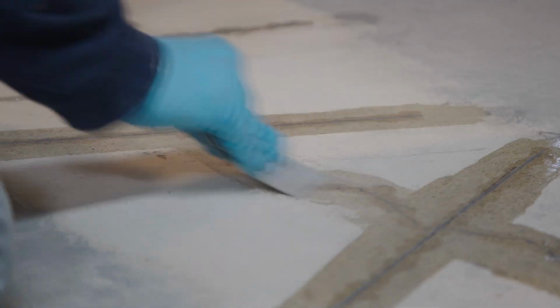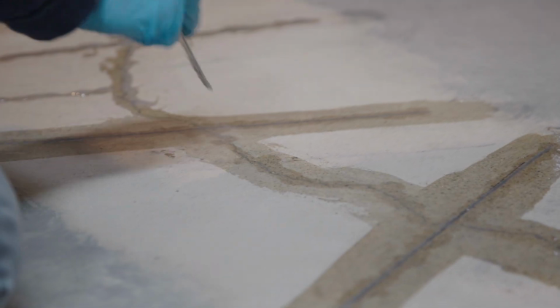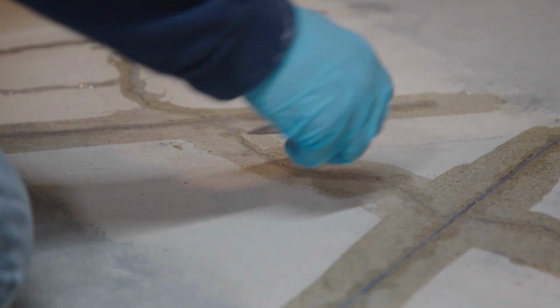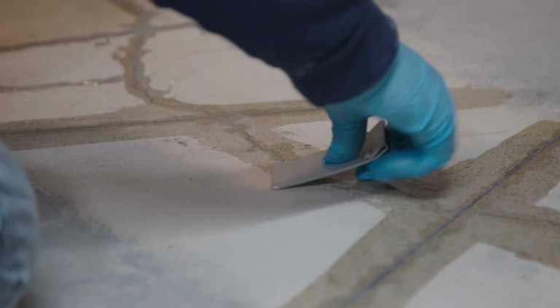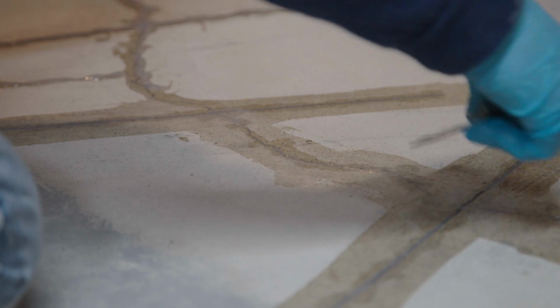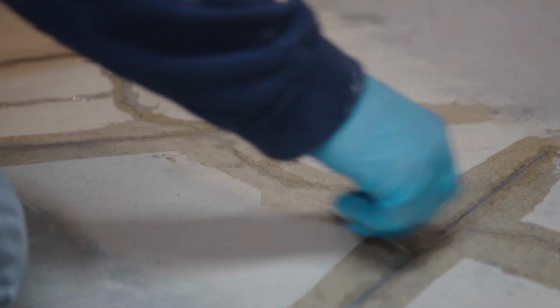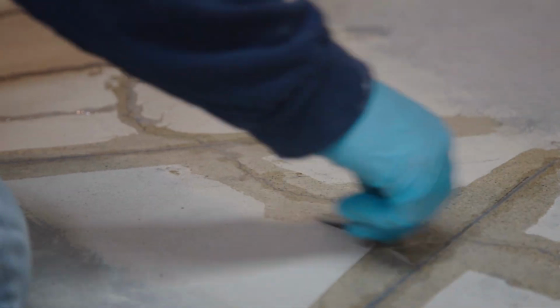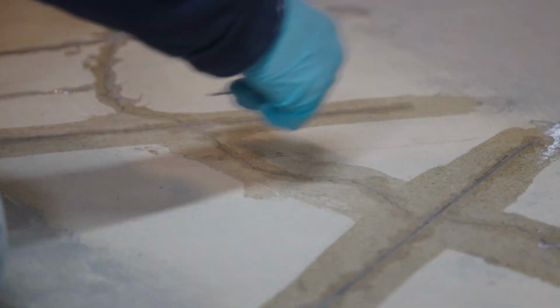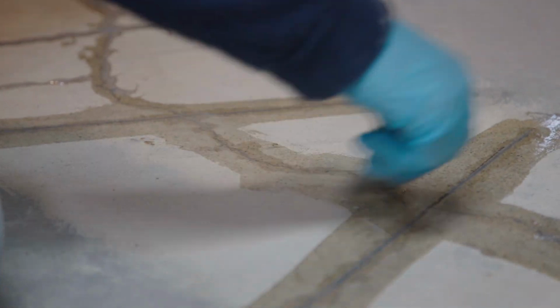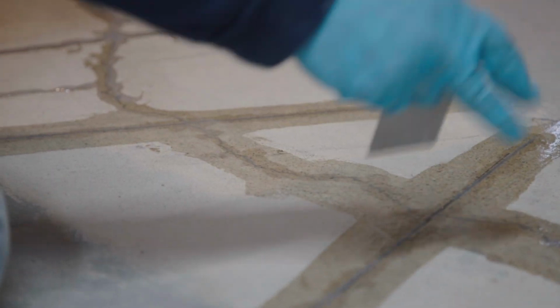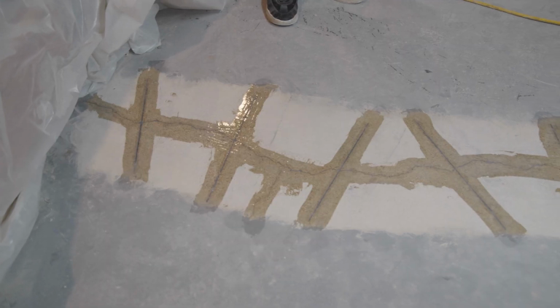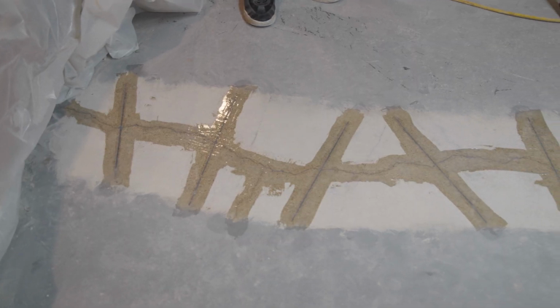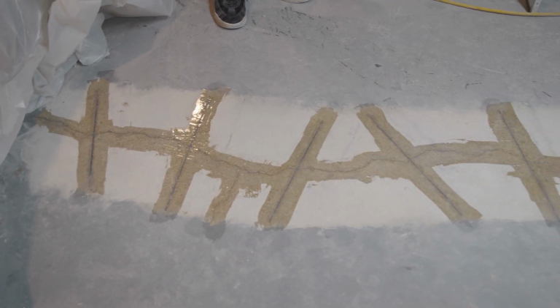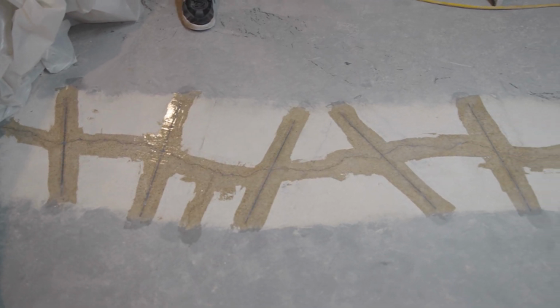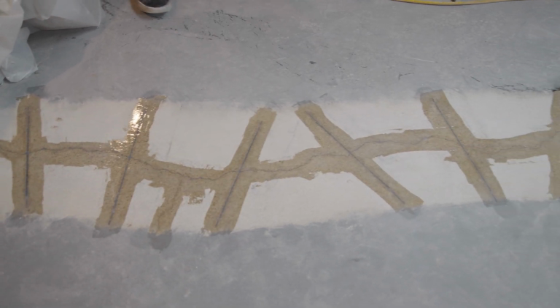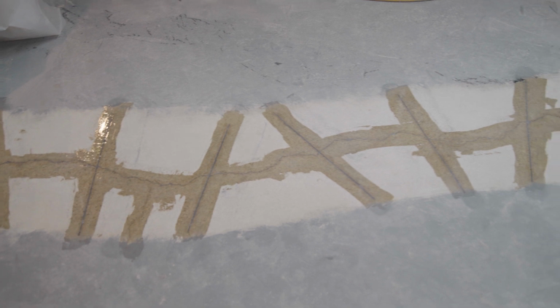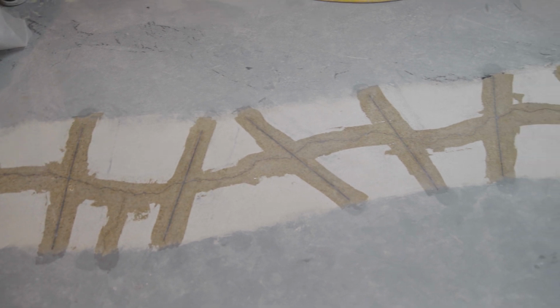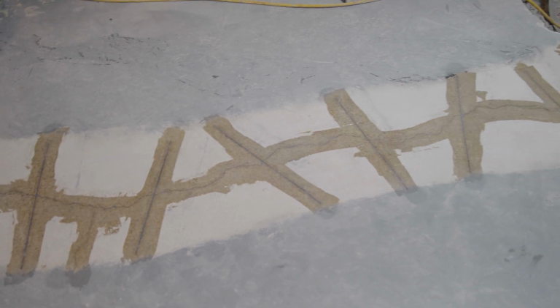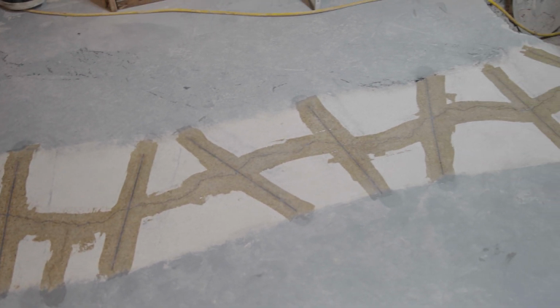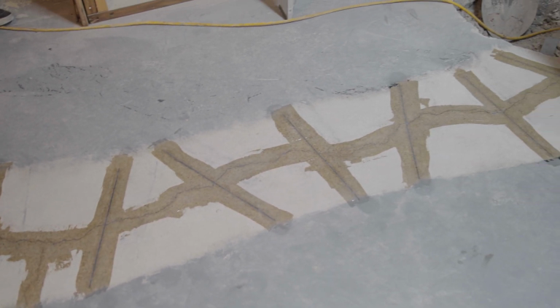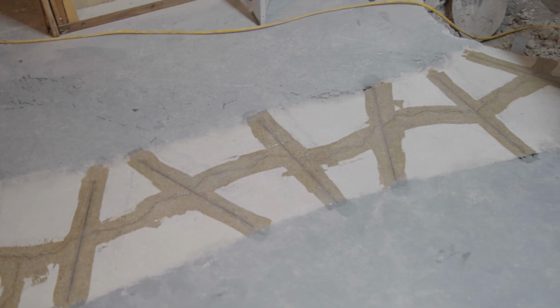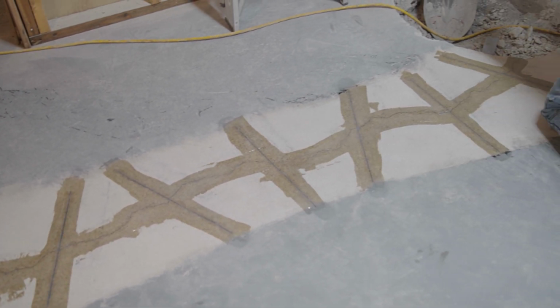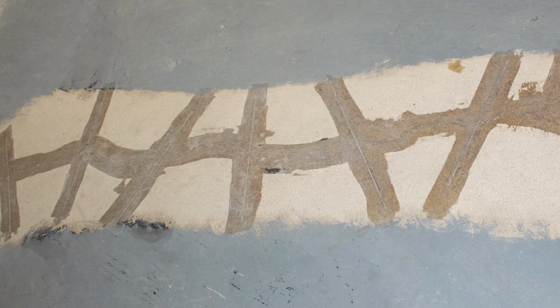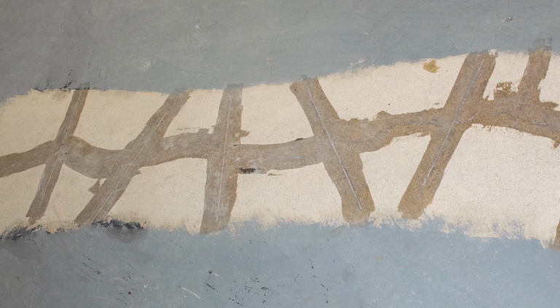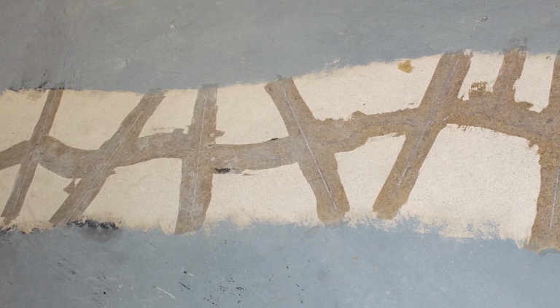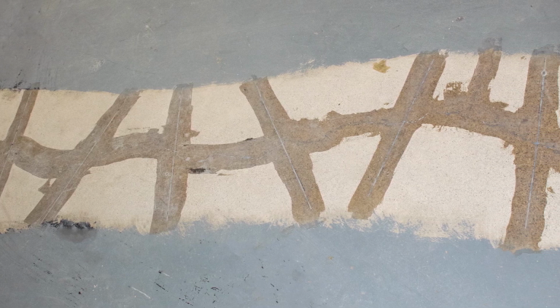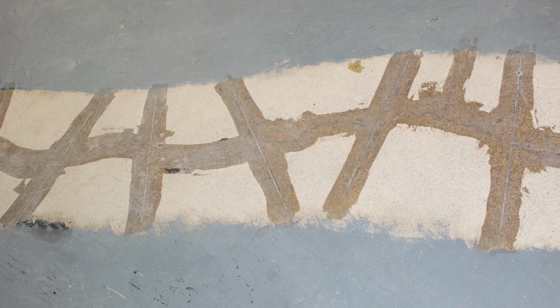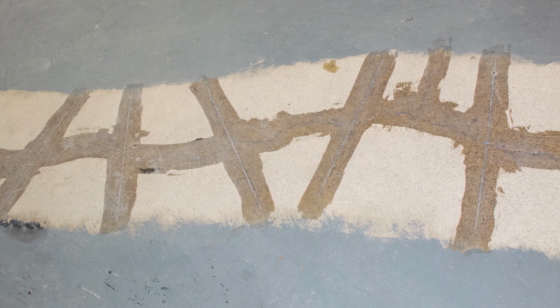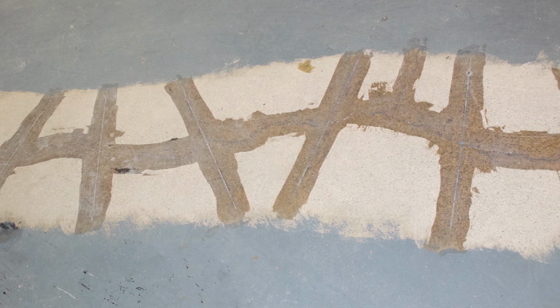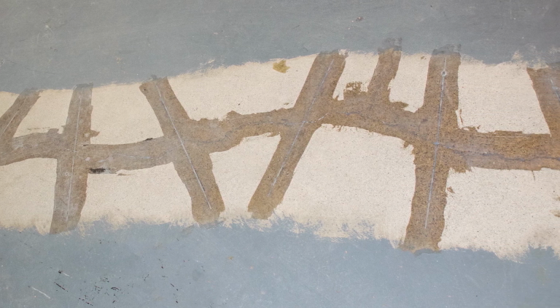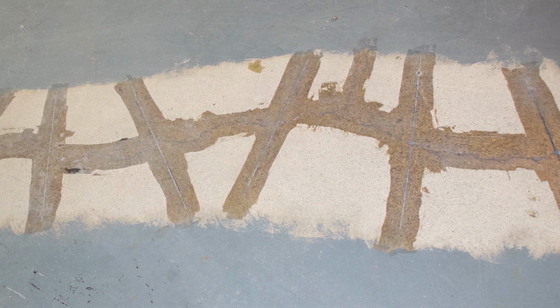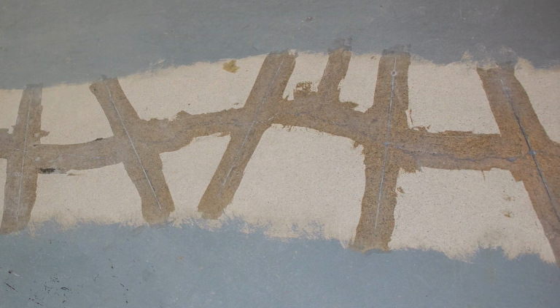Allow 24 hours for full cure of the epoxy. If the staples are installed outside, it is recommended to cover the epoxy with a UV resistant coating such as latex paint. This completes the installation of the SafeBase carbon fiber staples.